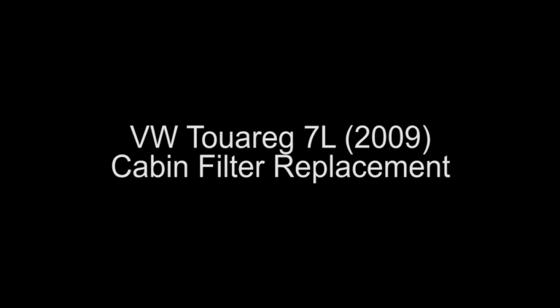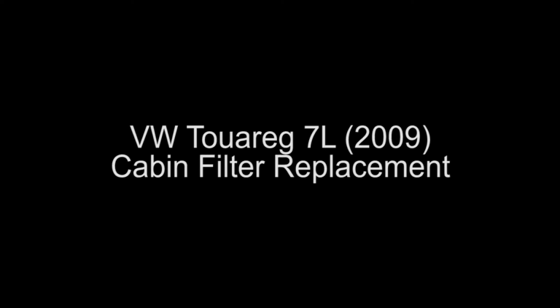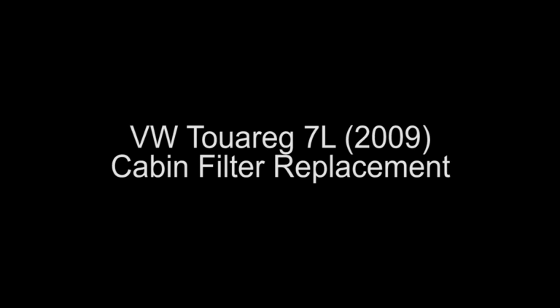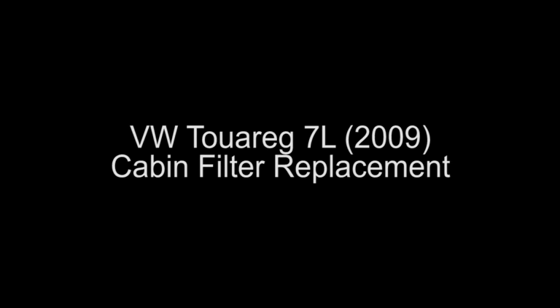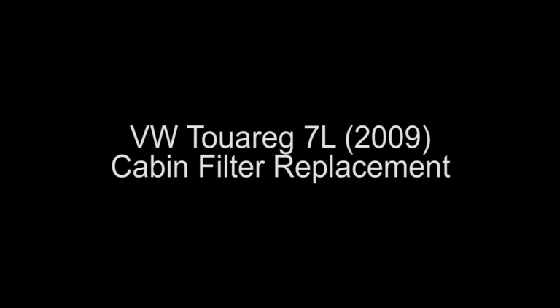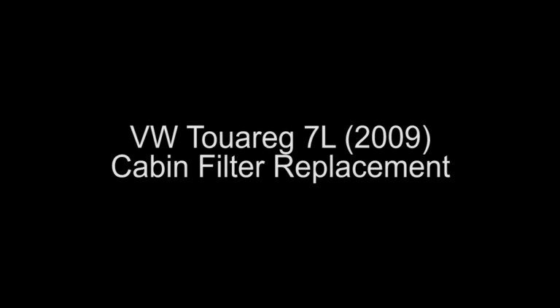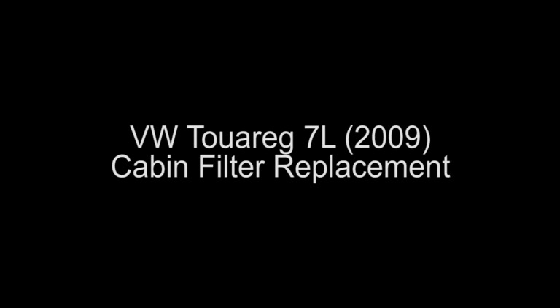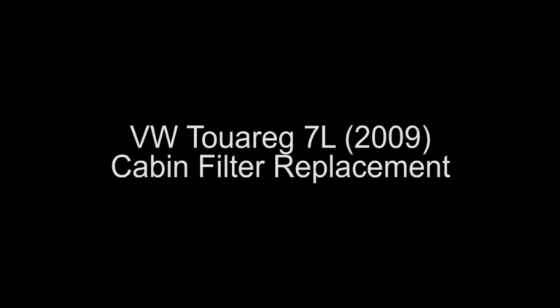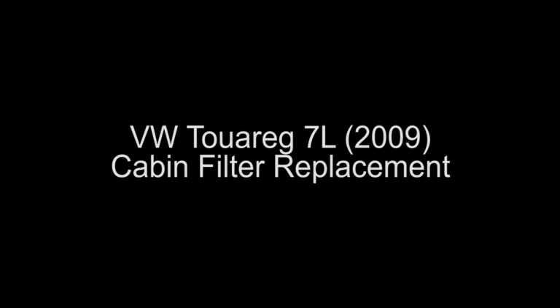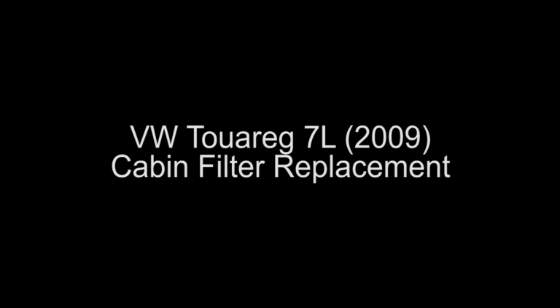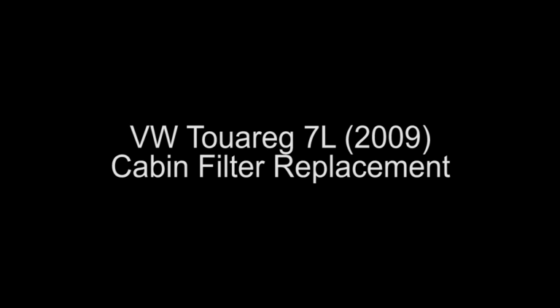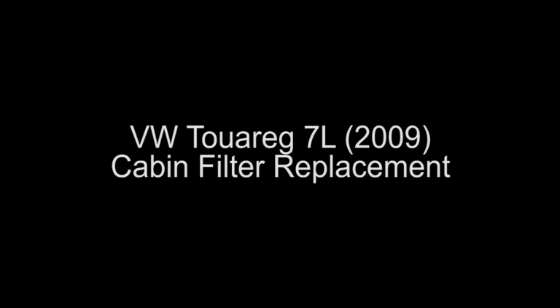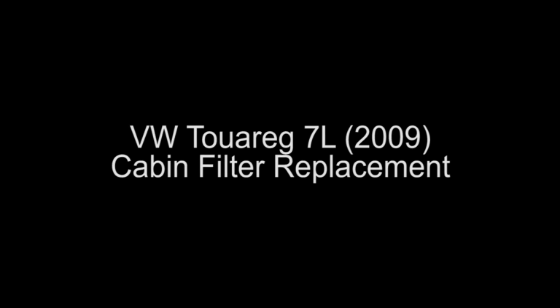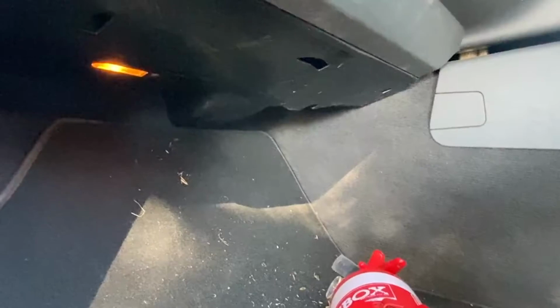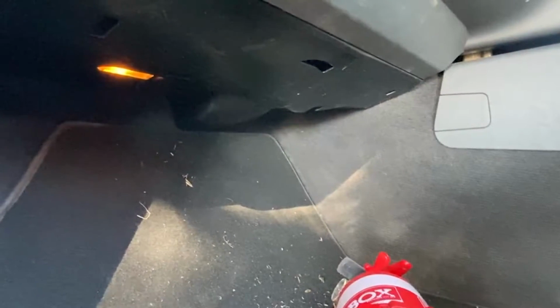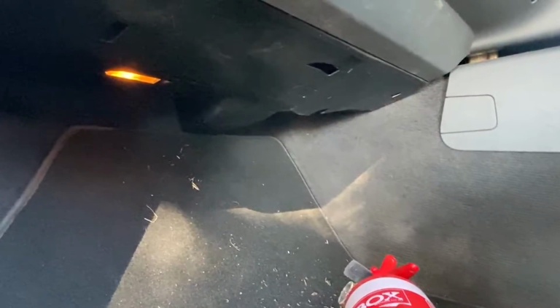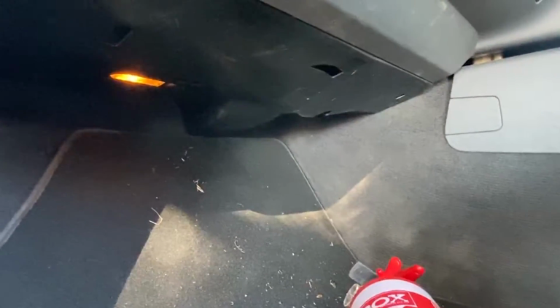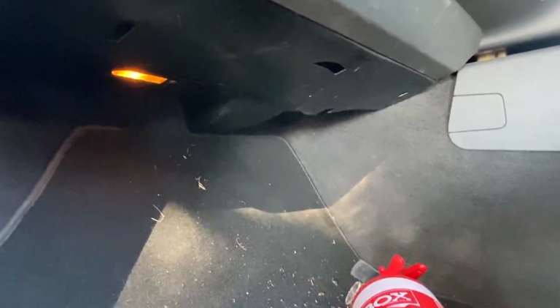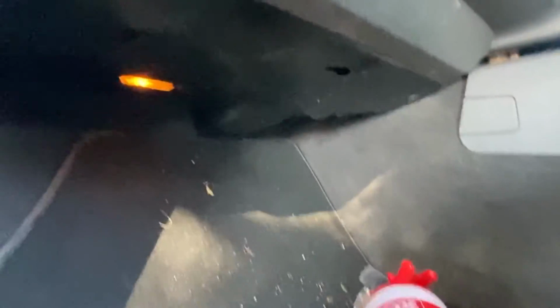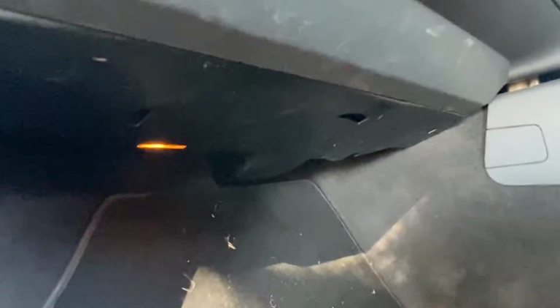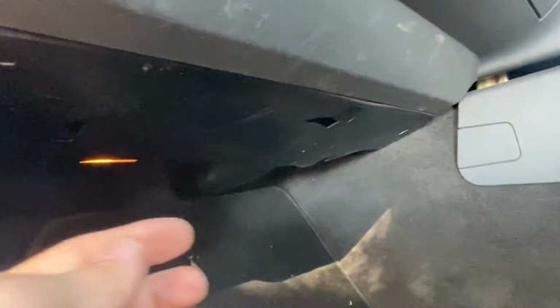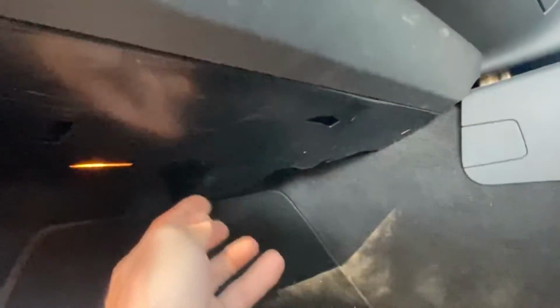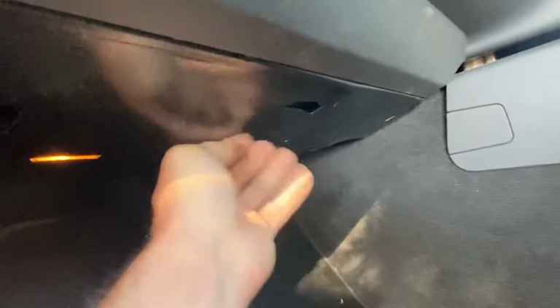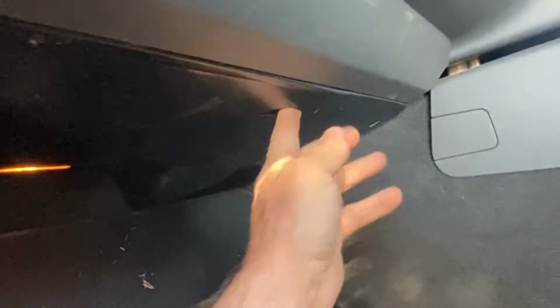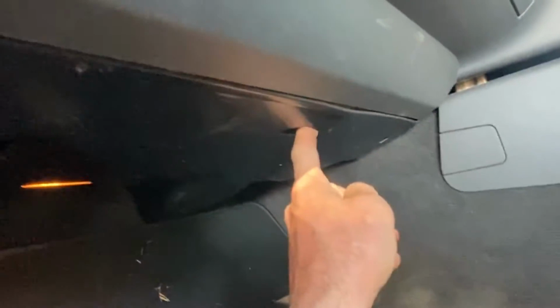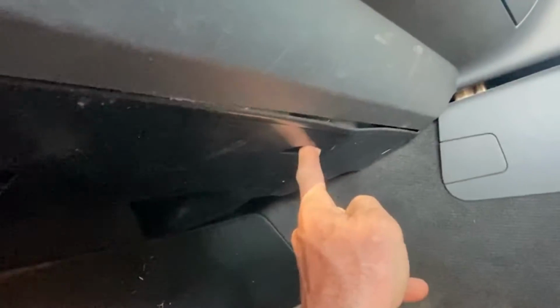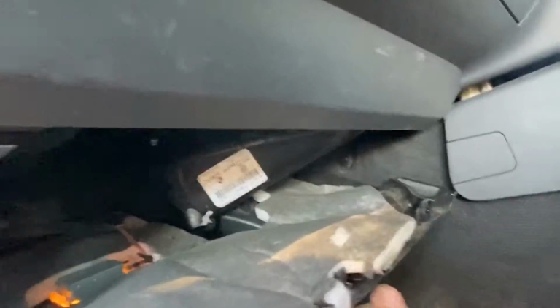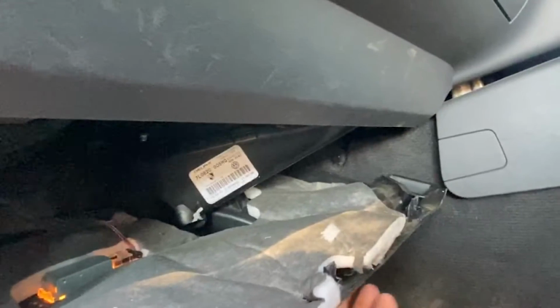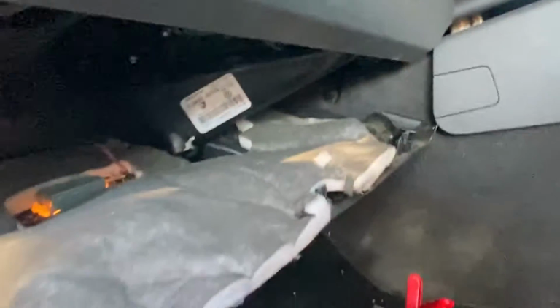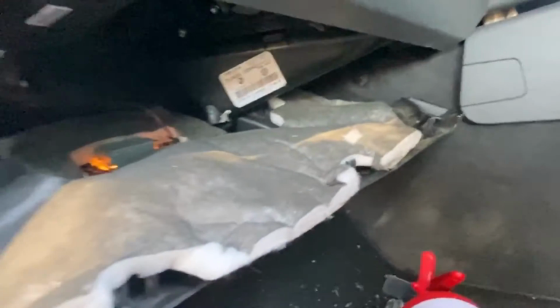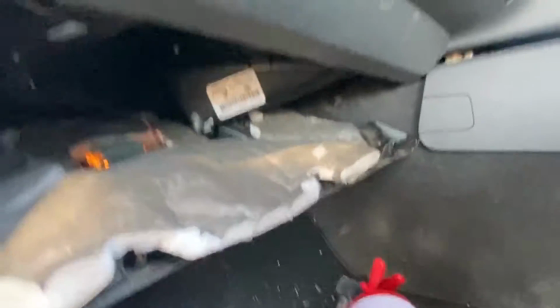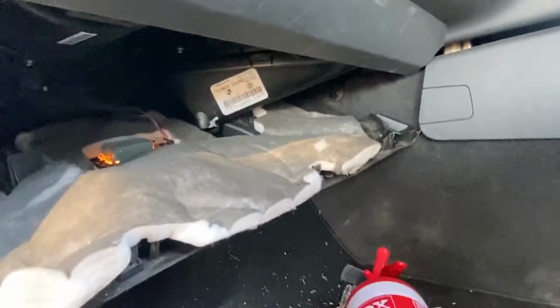Here's a quick video on how to do a Touareg cabin filter replacement. The first thing you have to do for a right-hand drive vehicle is remove the tray on the passenger side, which is underneath the glove box.